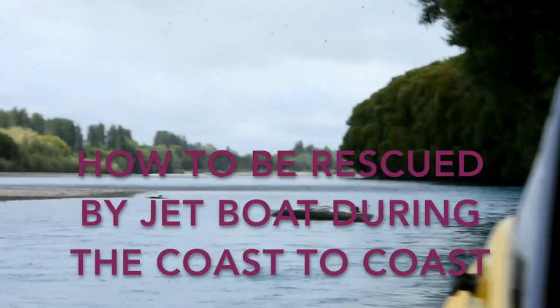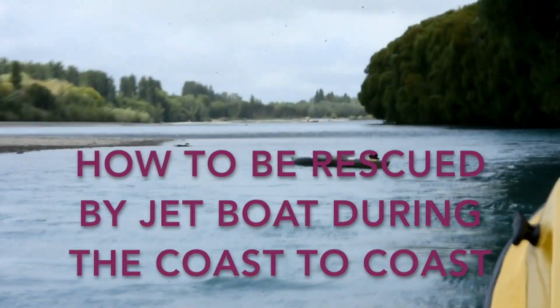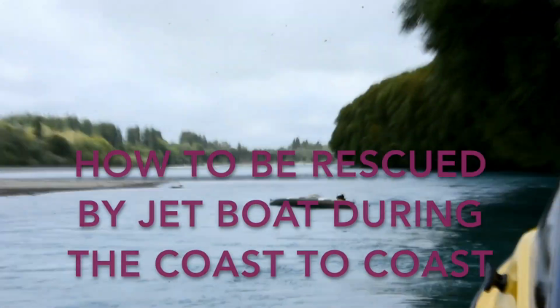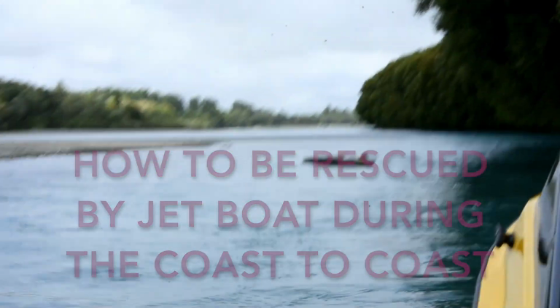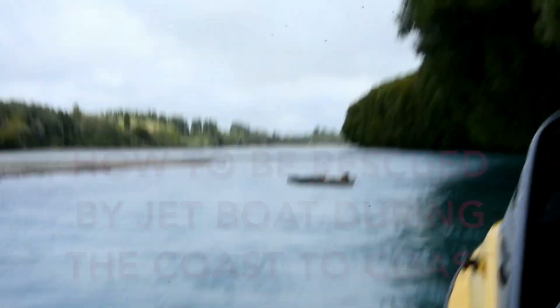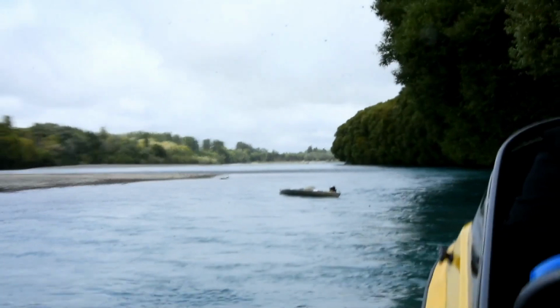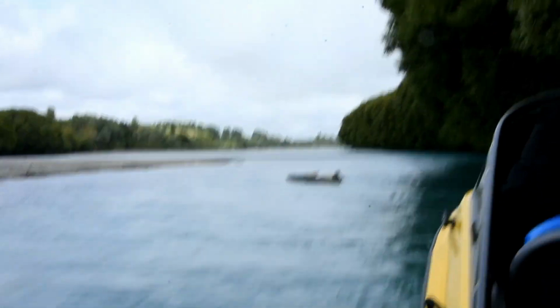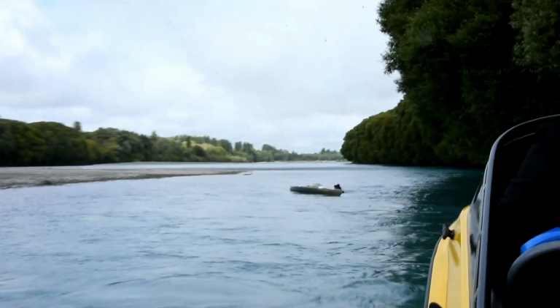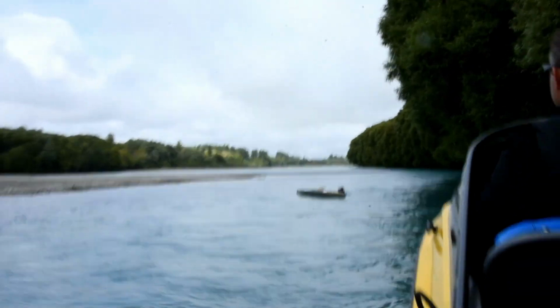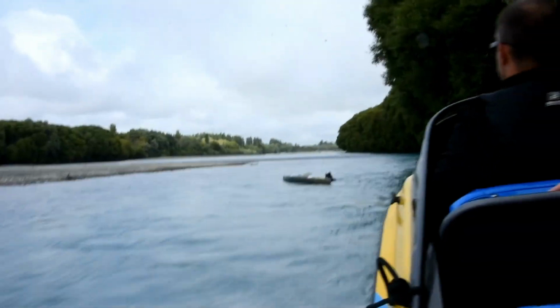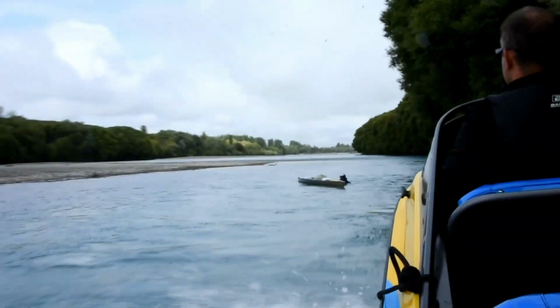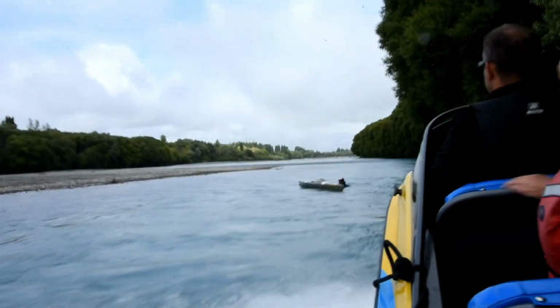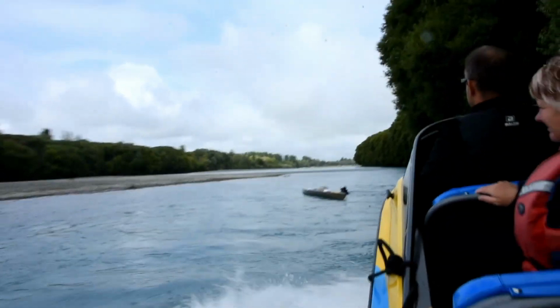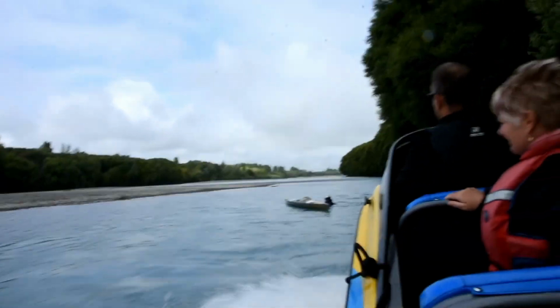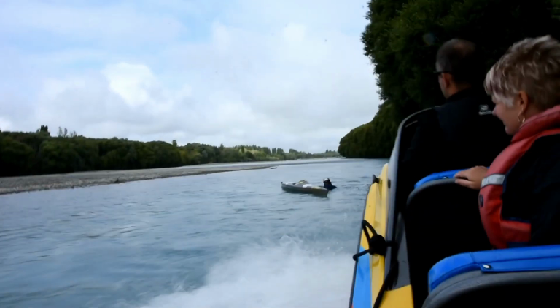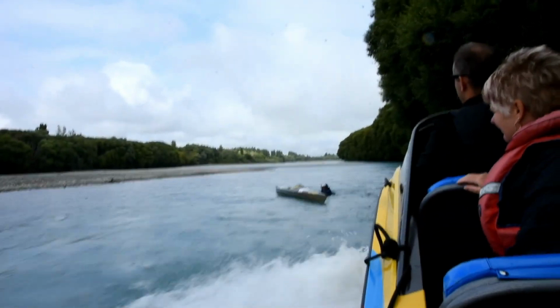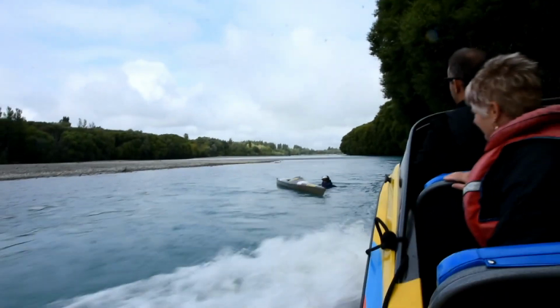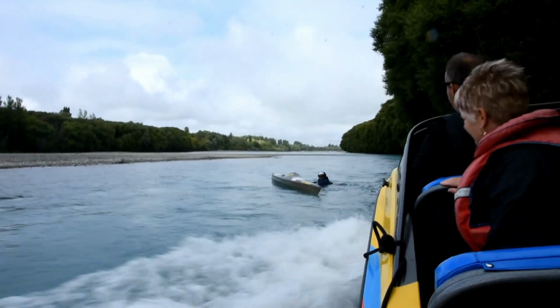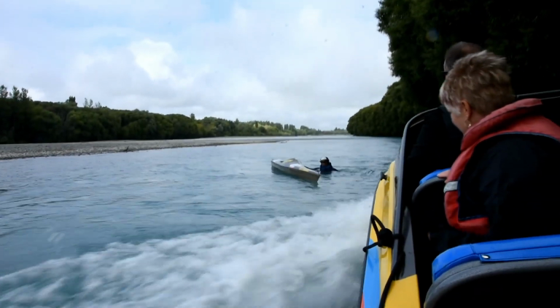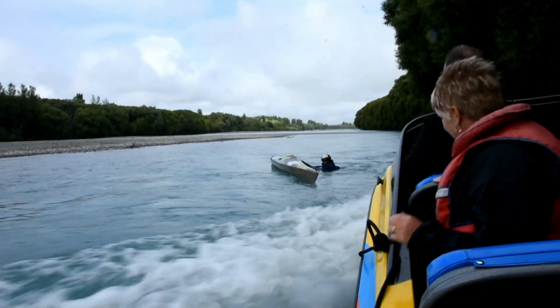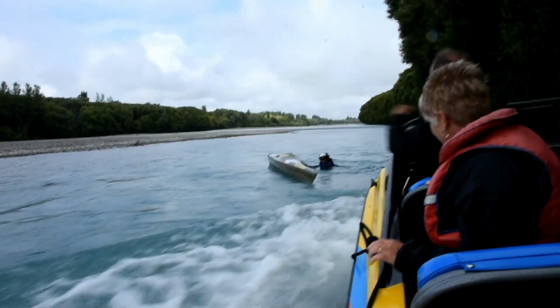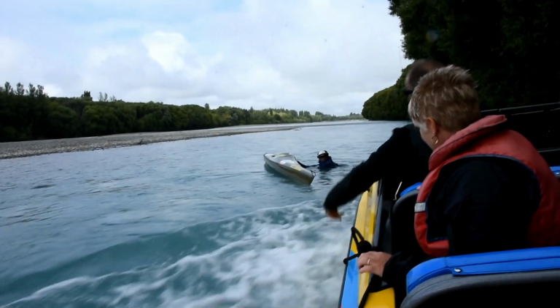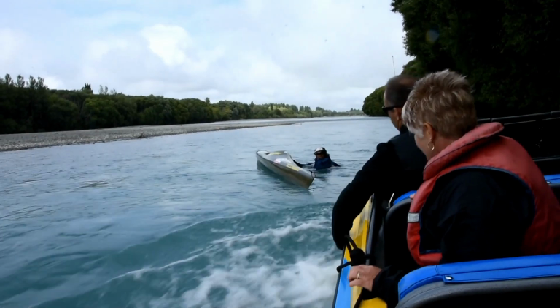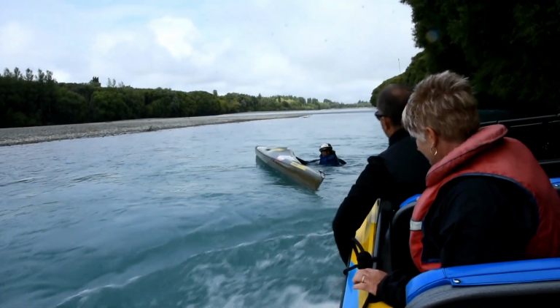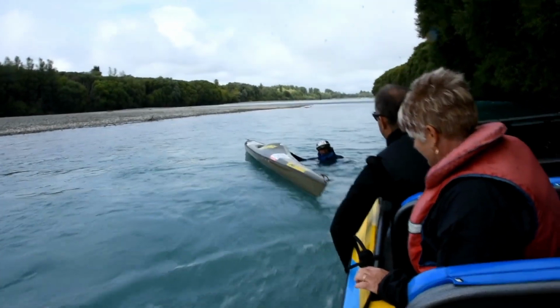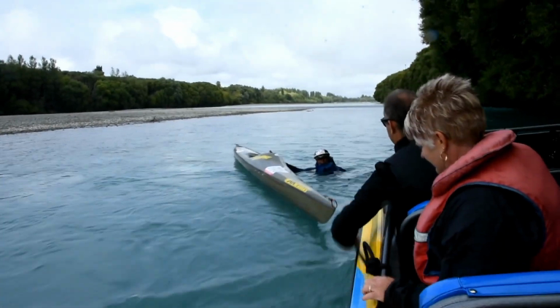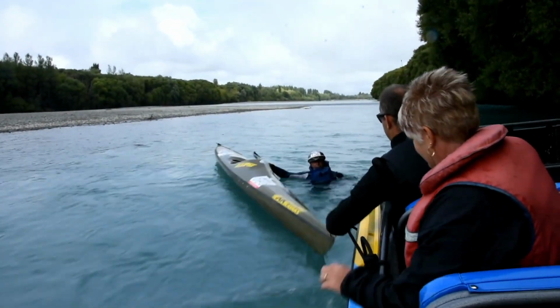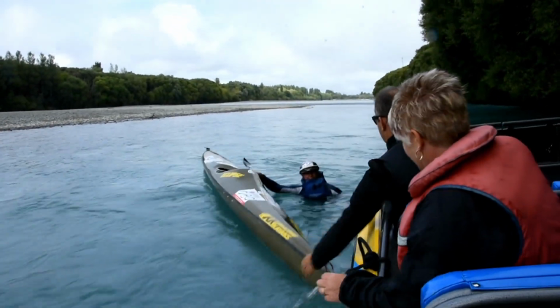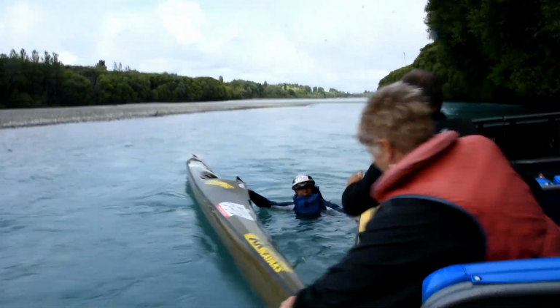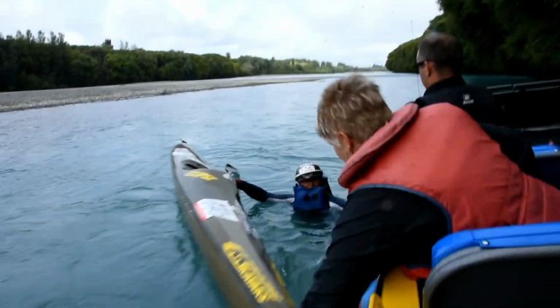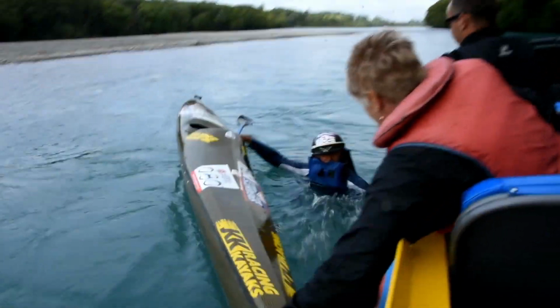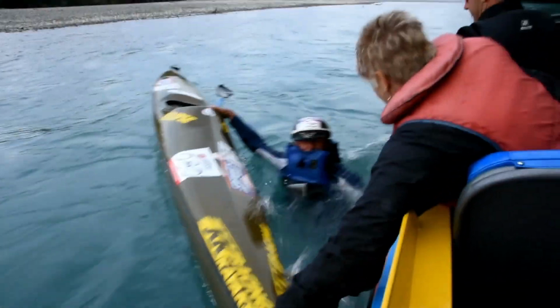If you swim on the river section of the coast to coast, you may be assisted by a jet boat. If this is the case, as the jet boat approaches, listen for instructions.